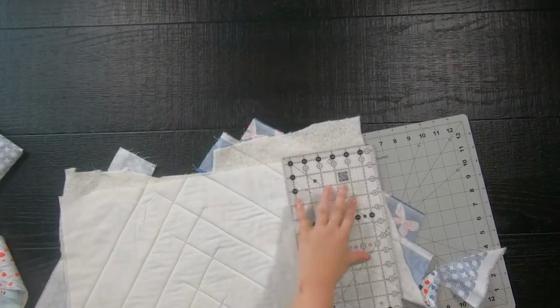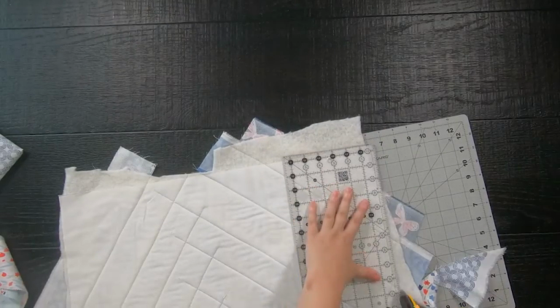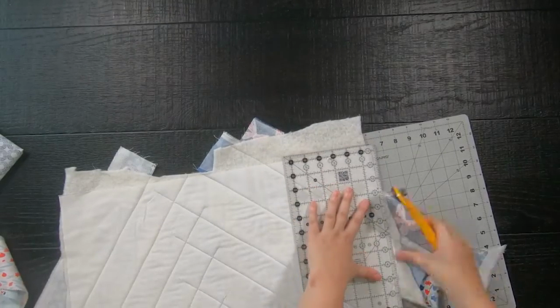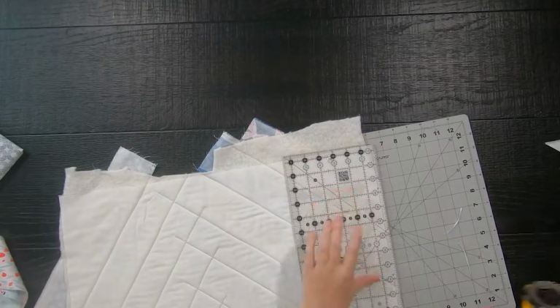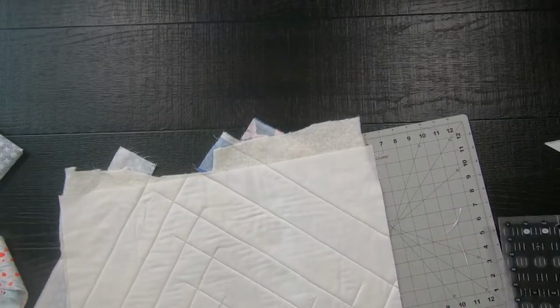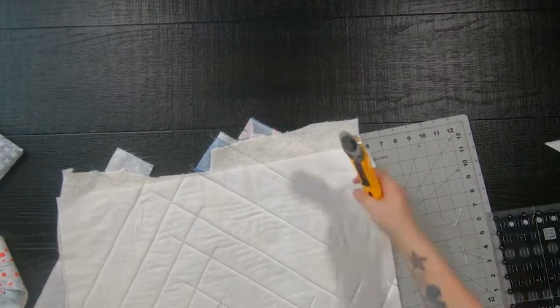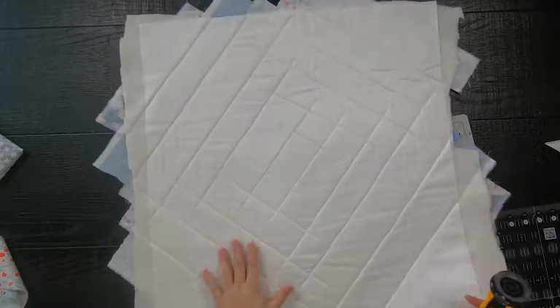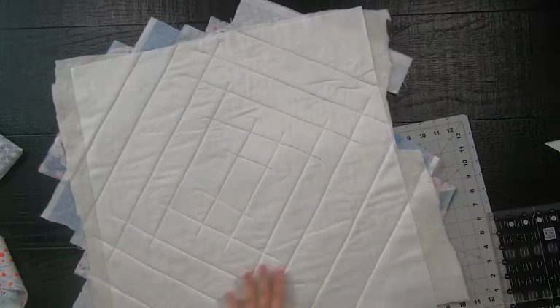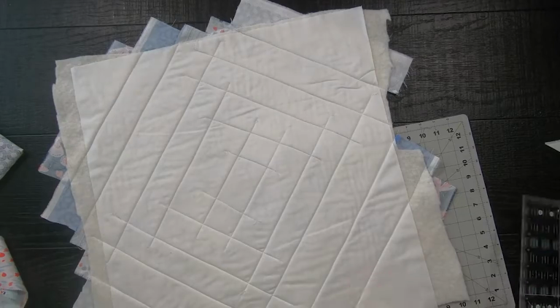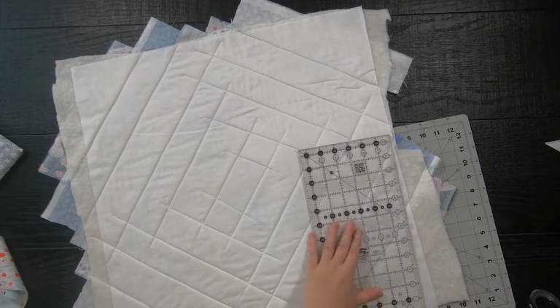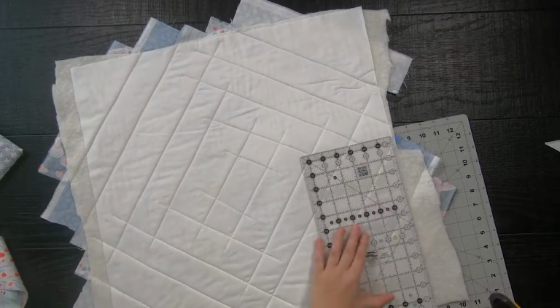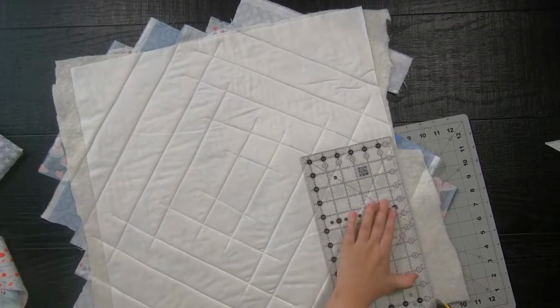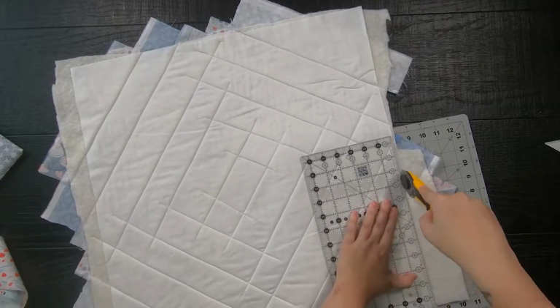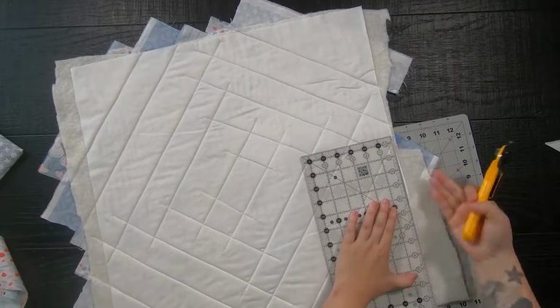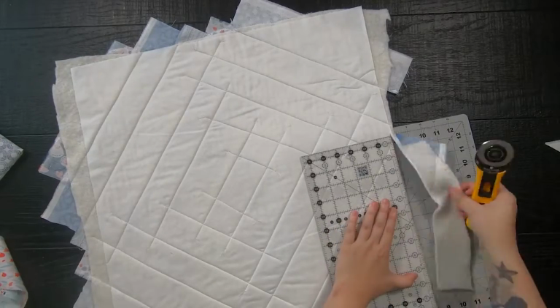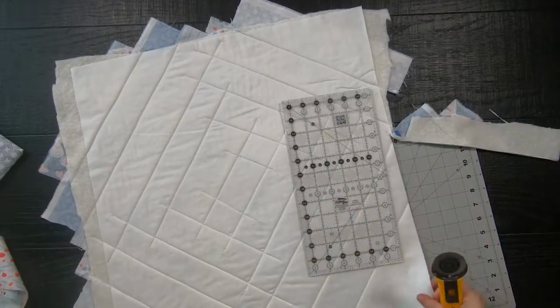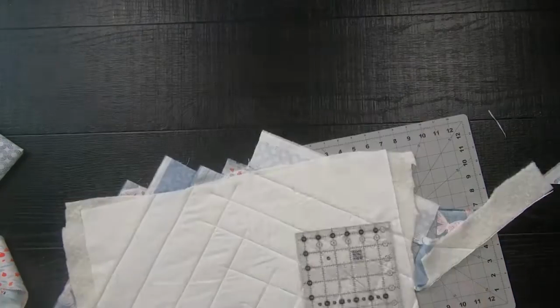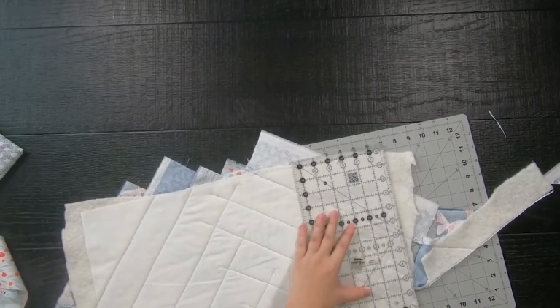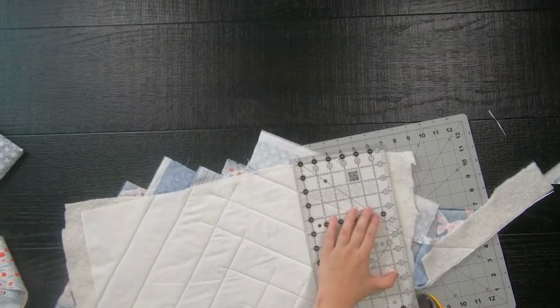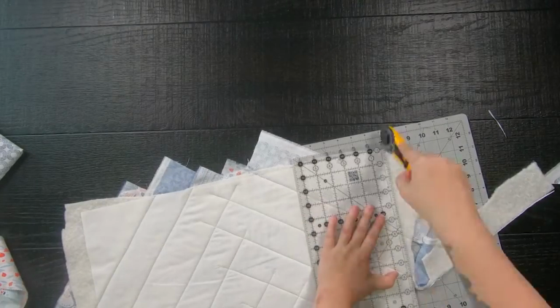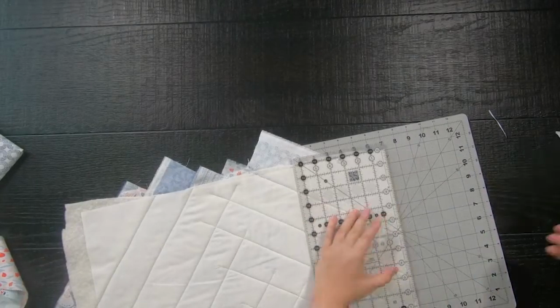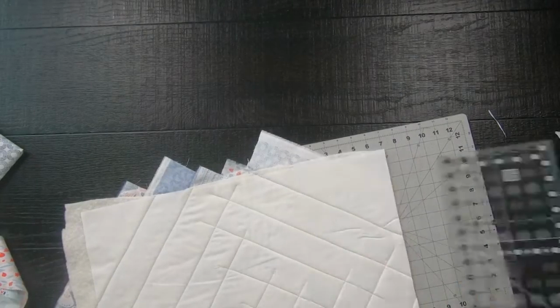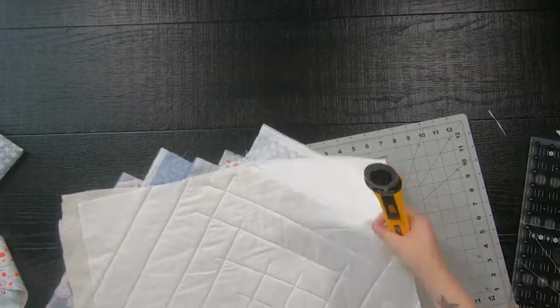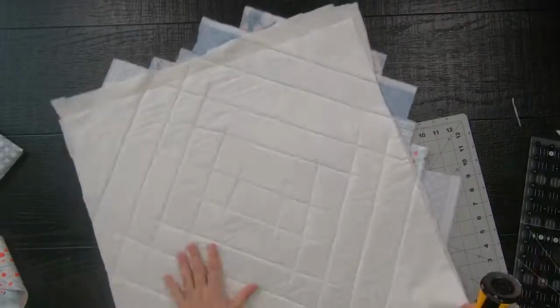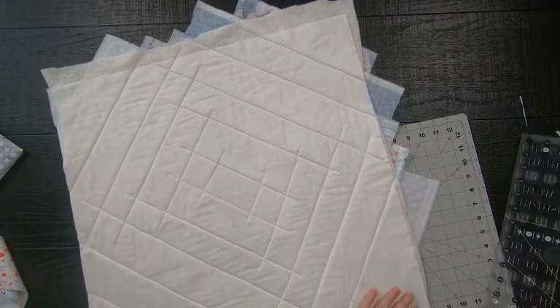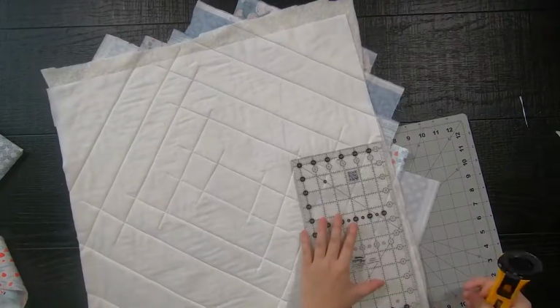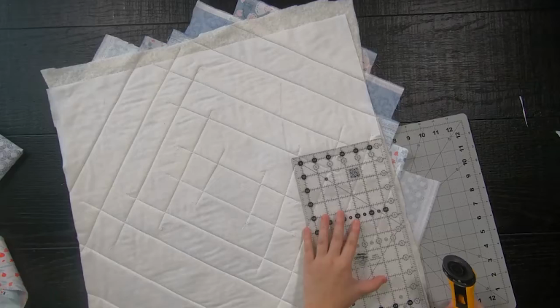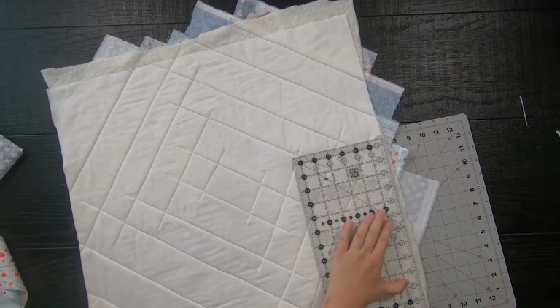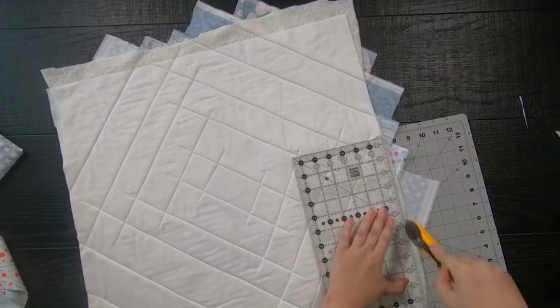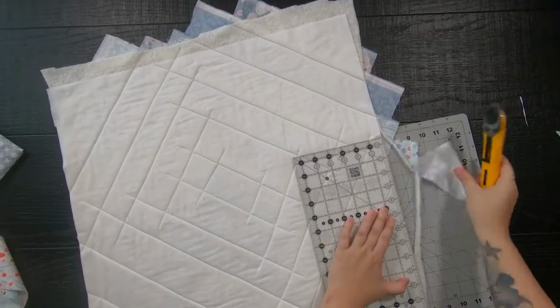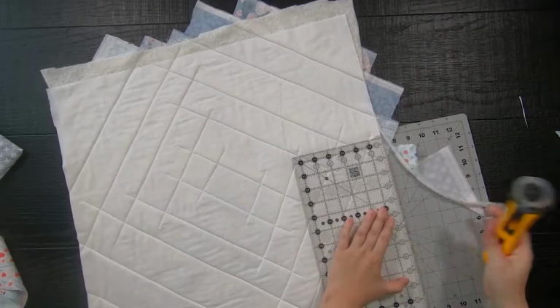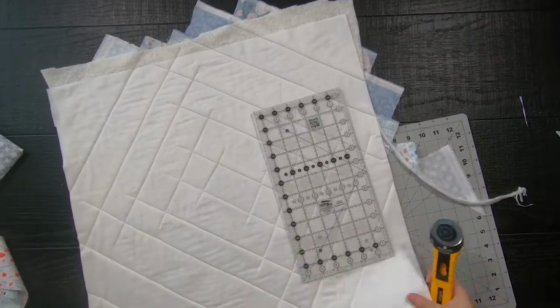When you flip your quilt over to the front again, you'll be using less fabric to do the corners of your quilt.